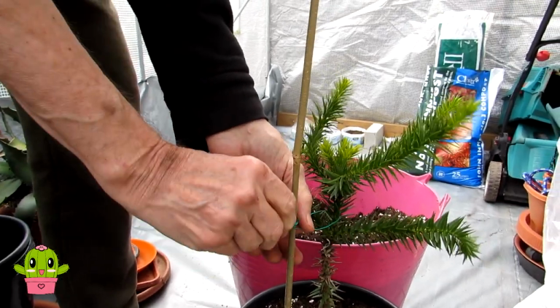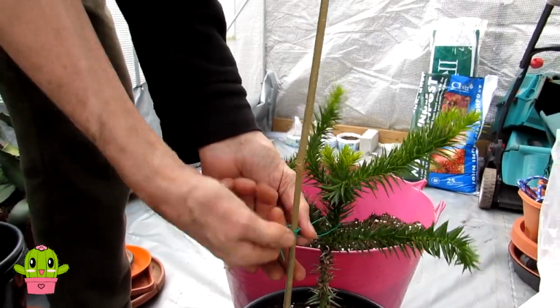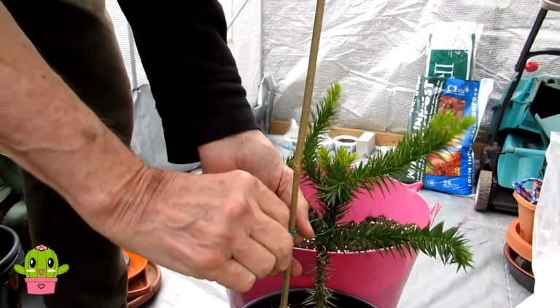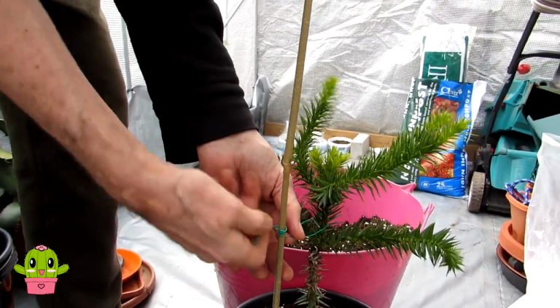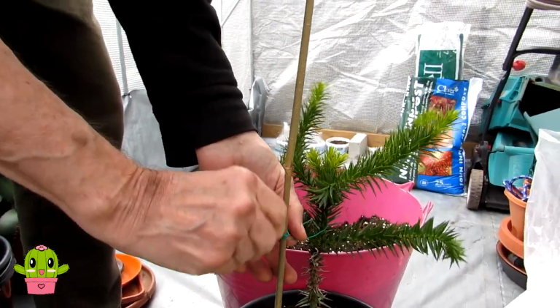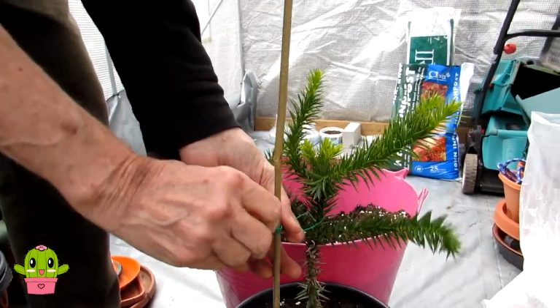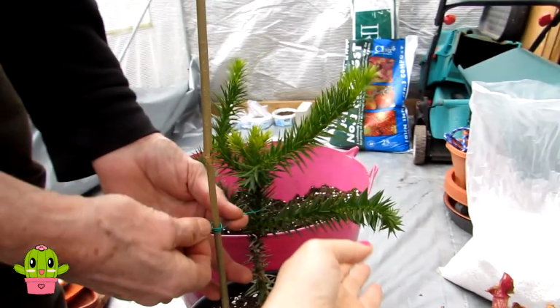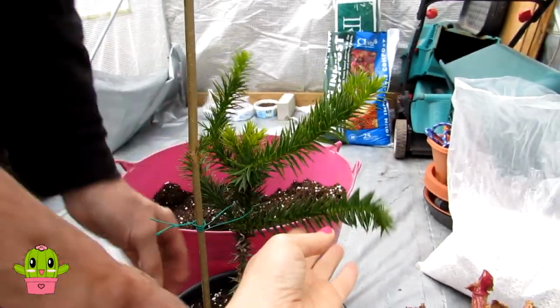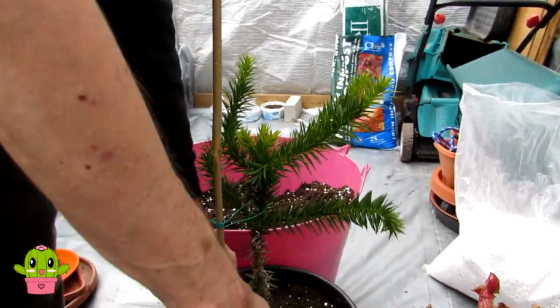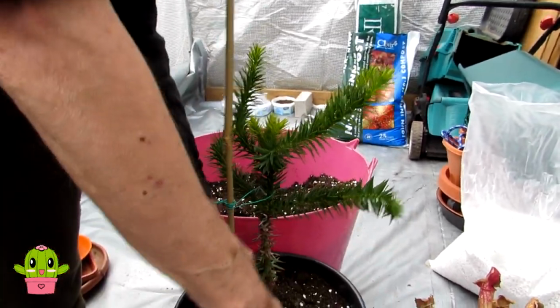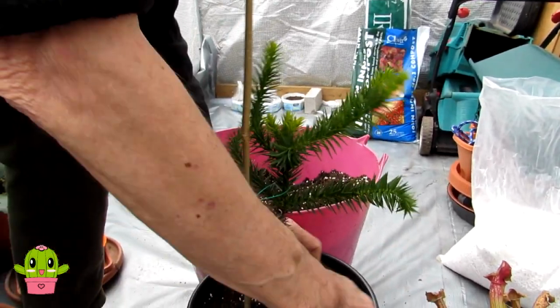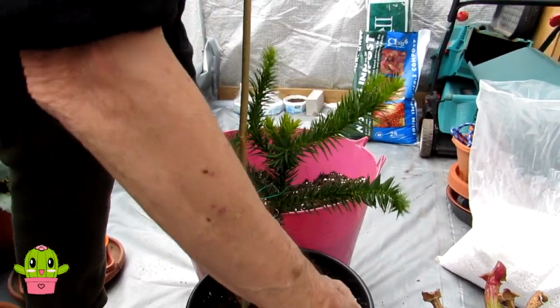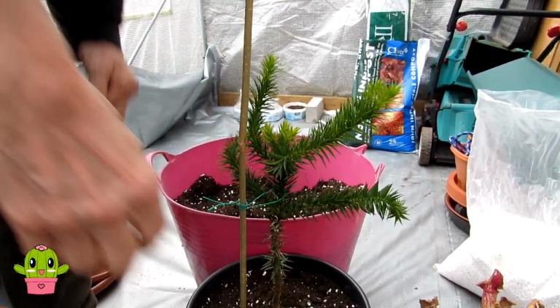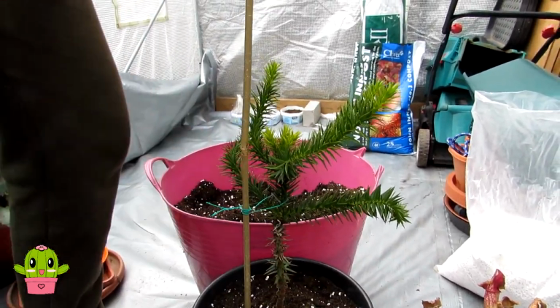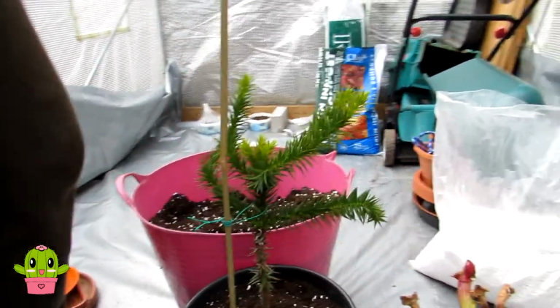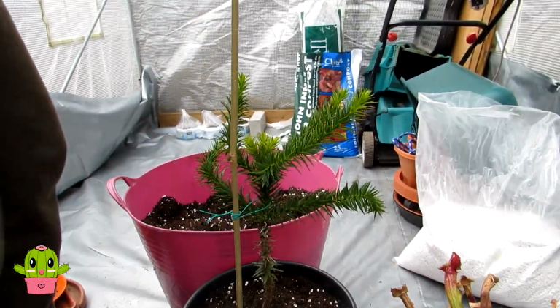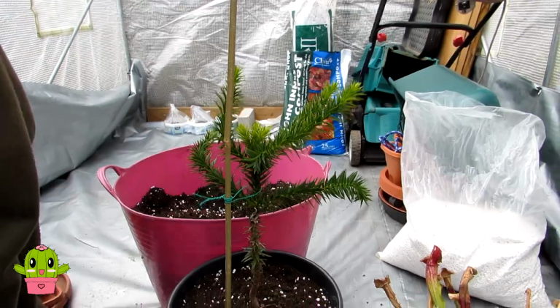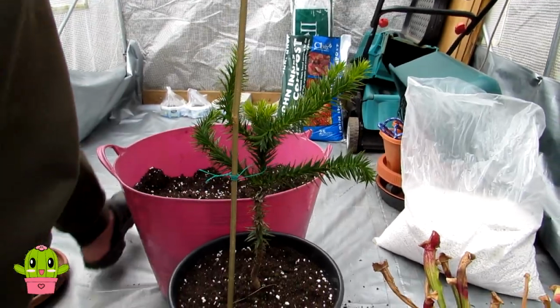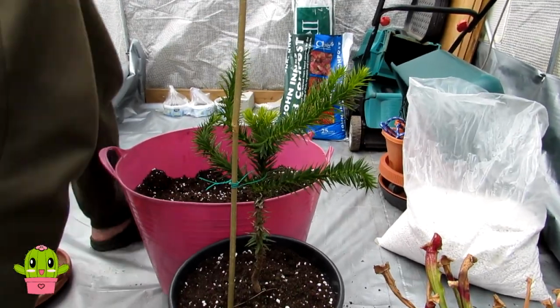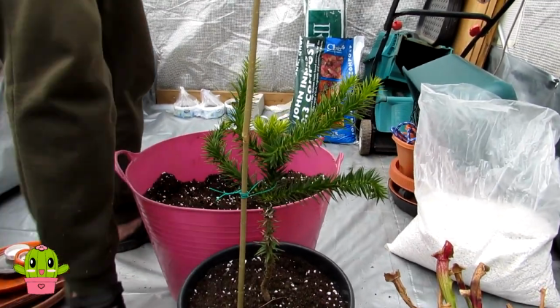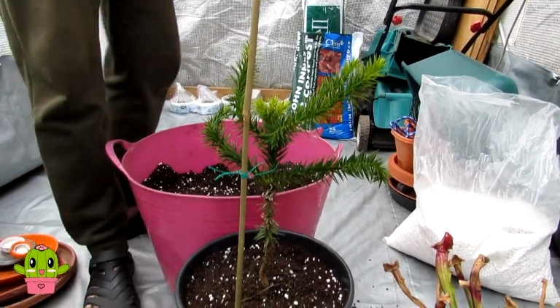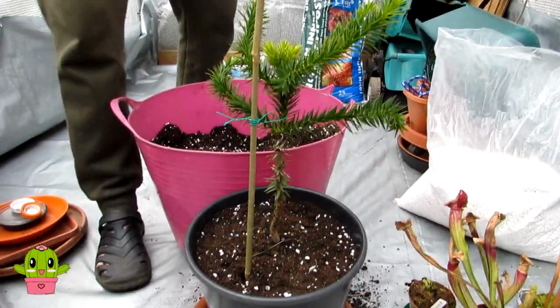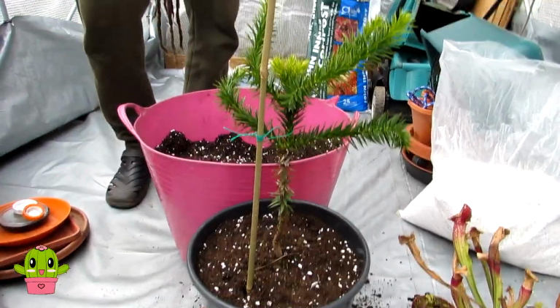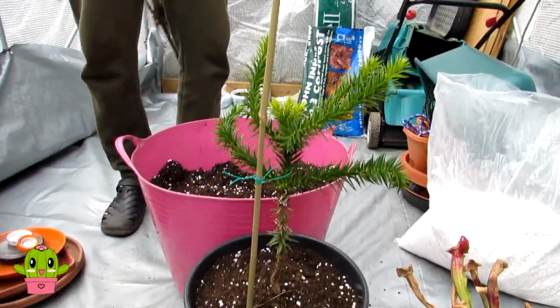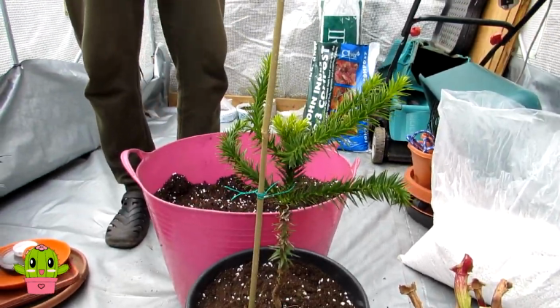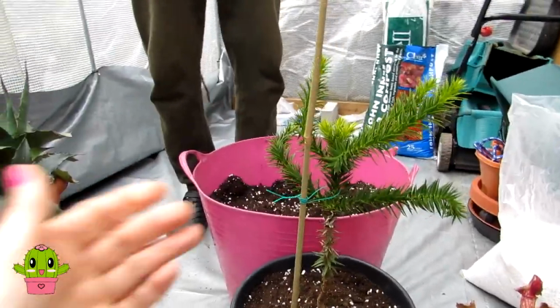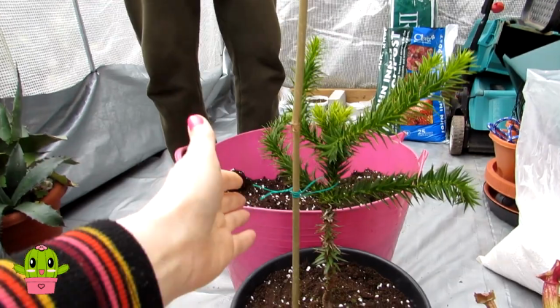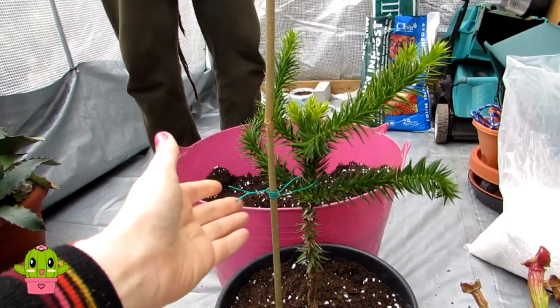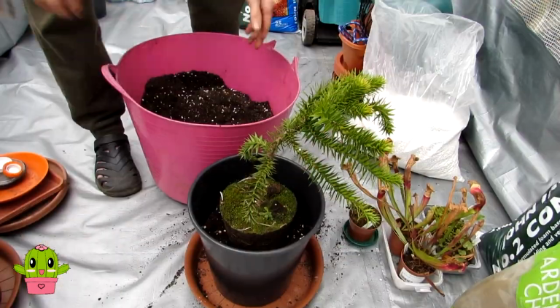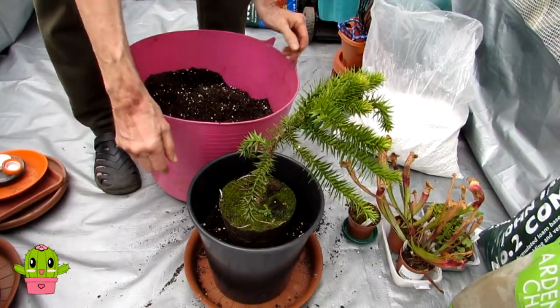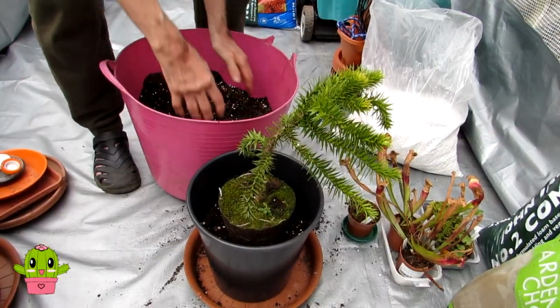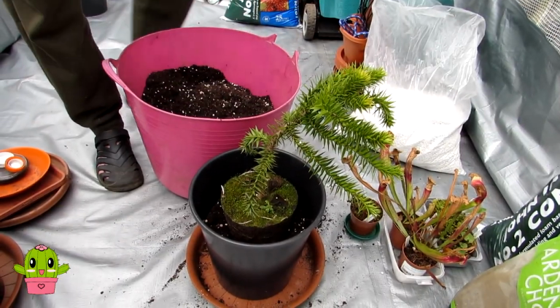Aren't they adorable? I love them! It's special because I've grown them from seed so I'm quite proud of it. That's the first one done - you've seen the repotting and putting them onto the stick. Second round now.